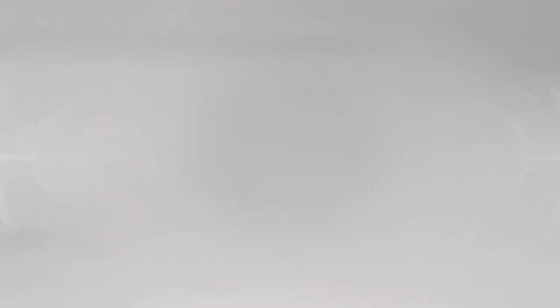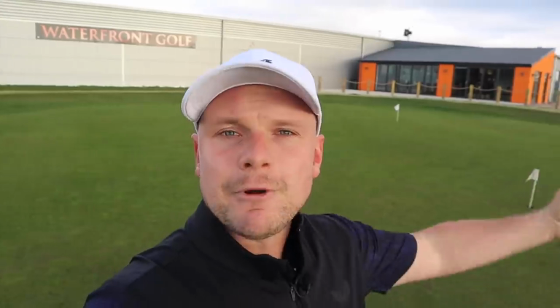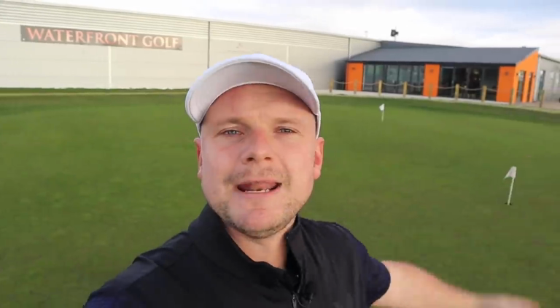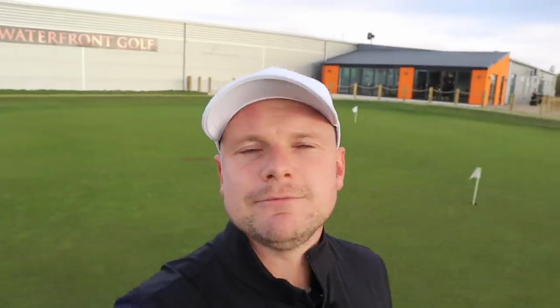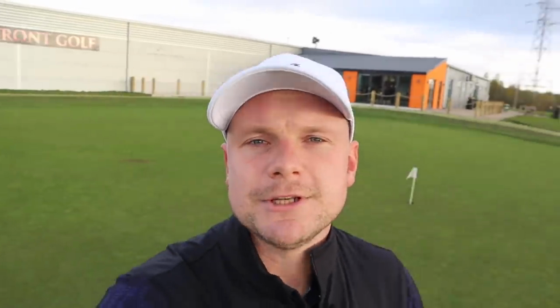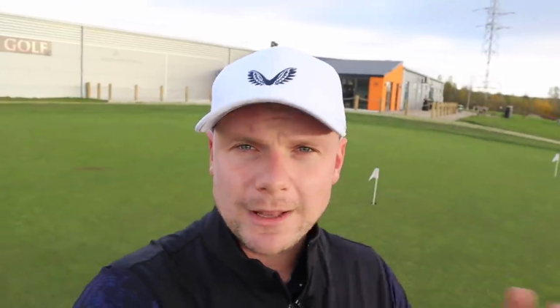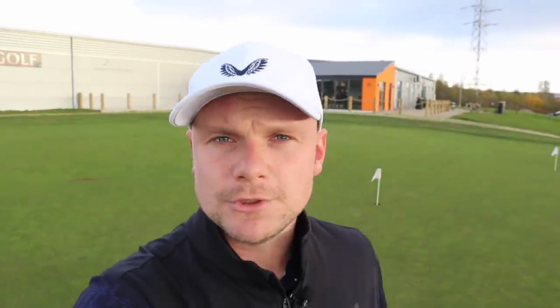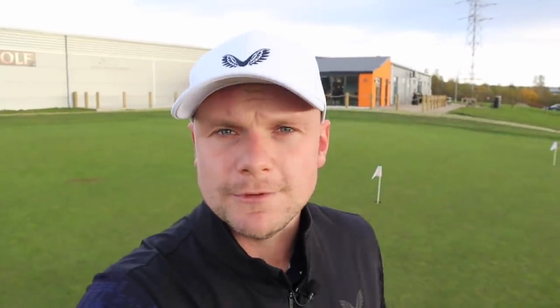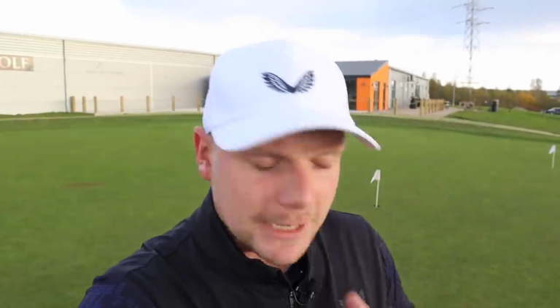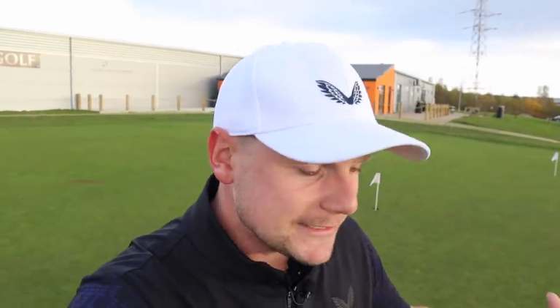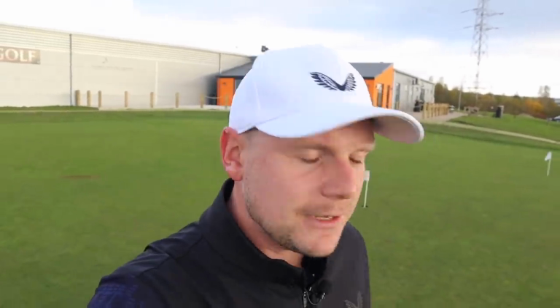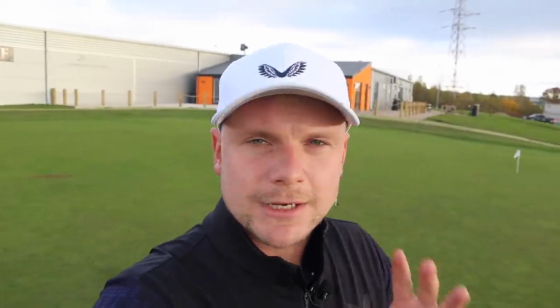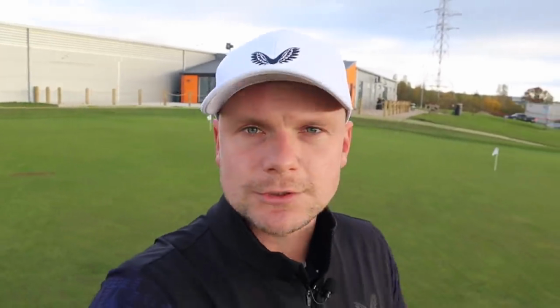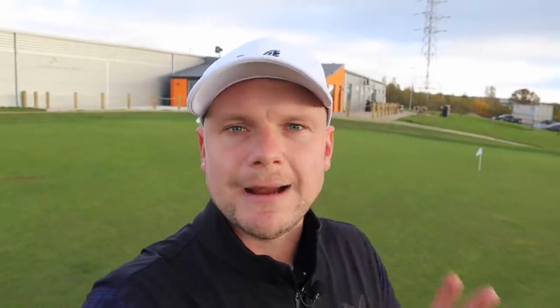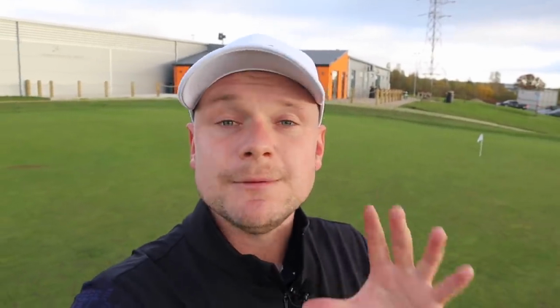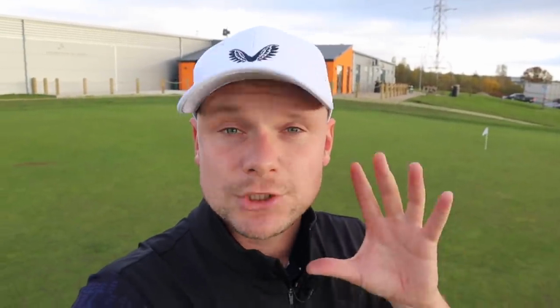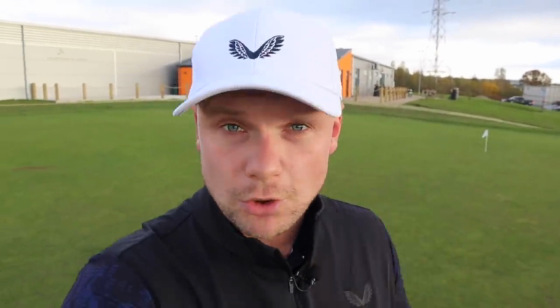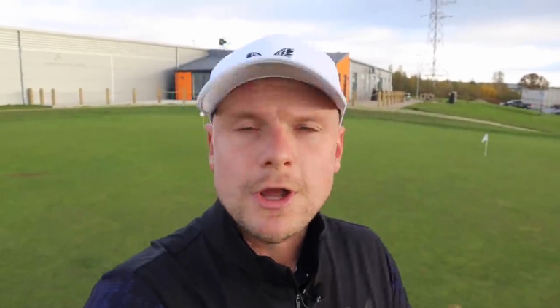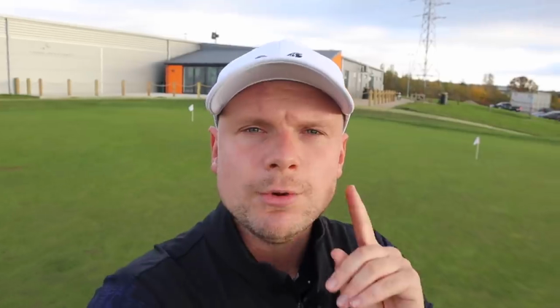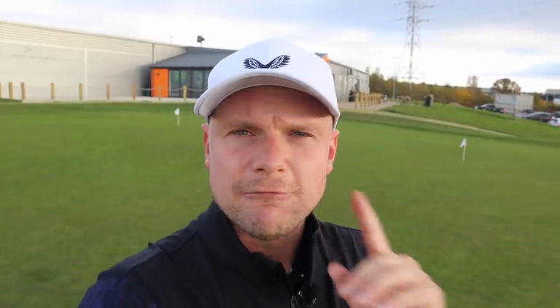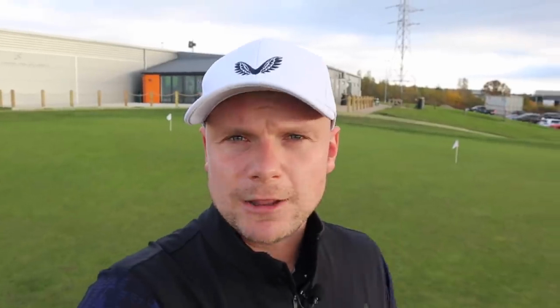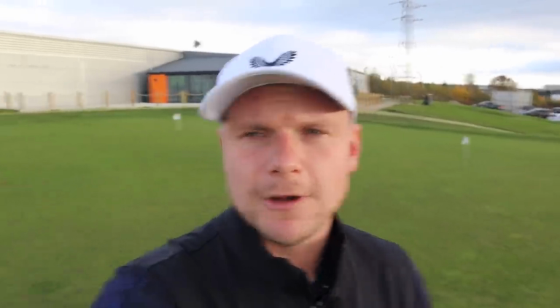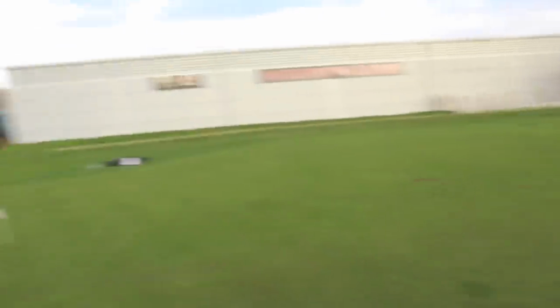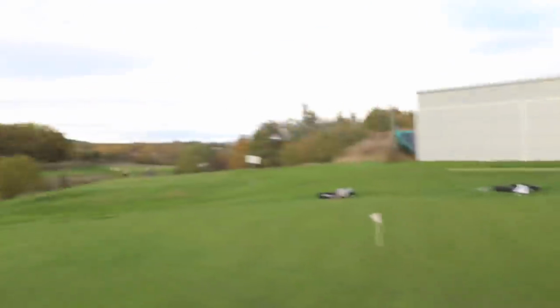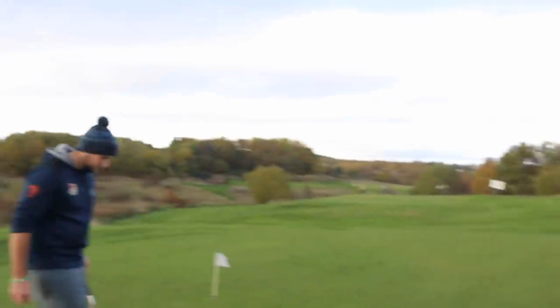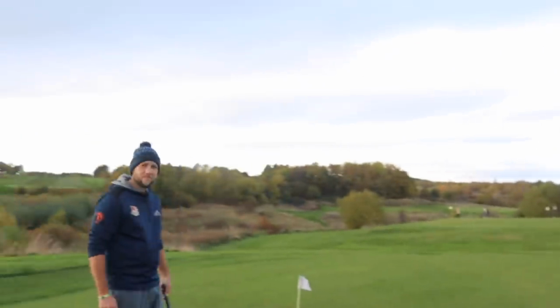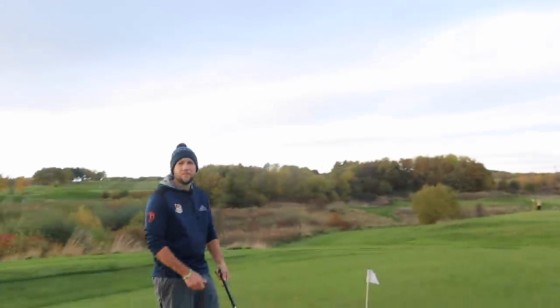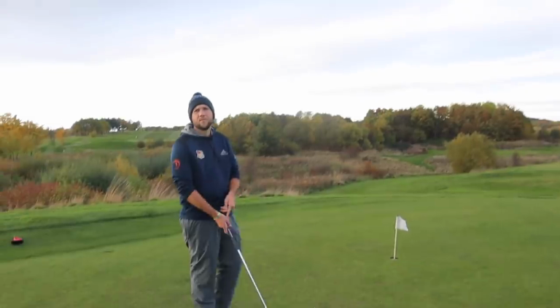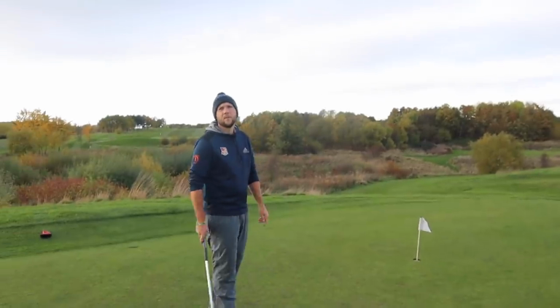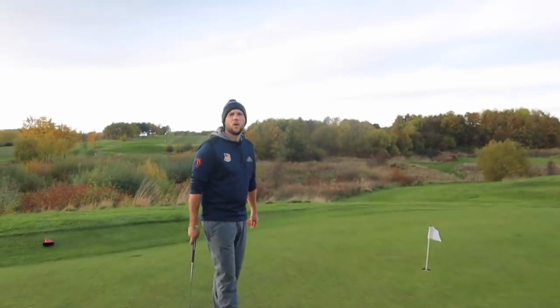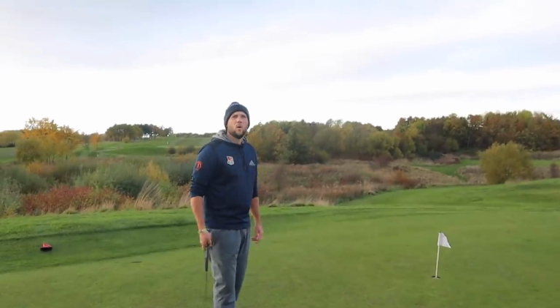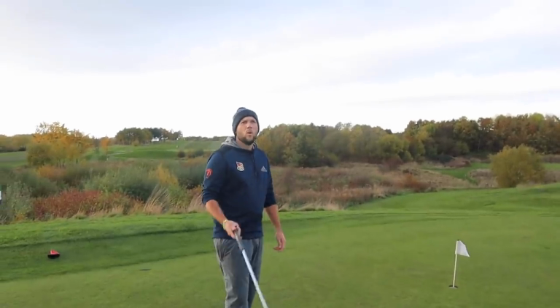Hi everyone, my name is James Robinson and welcome to another video. In today's video we're going to talk about how to make sure you get the right clubs for your golf bag, especially the most important clubs.